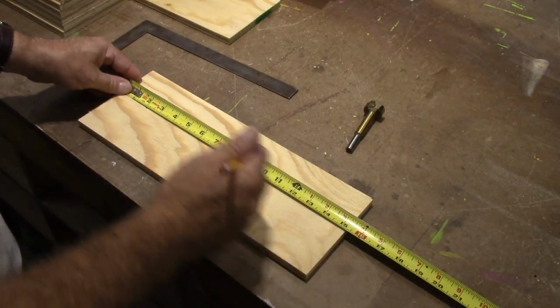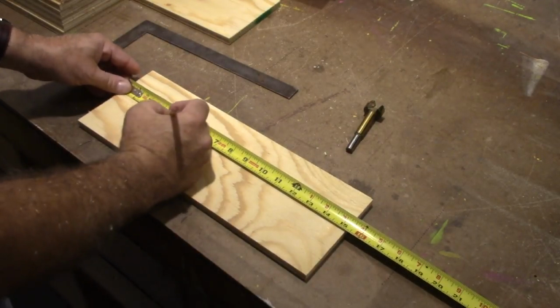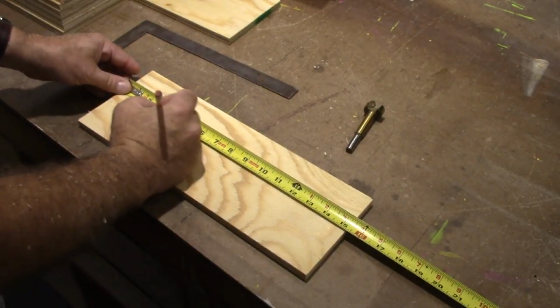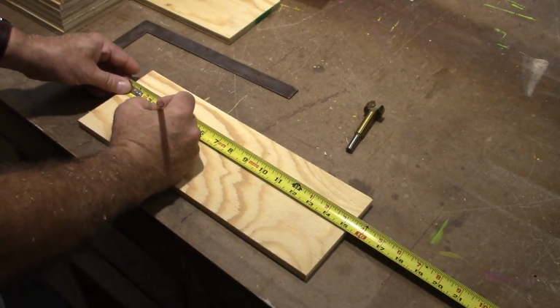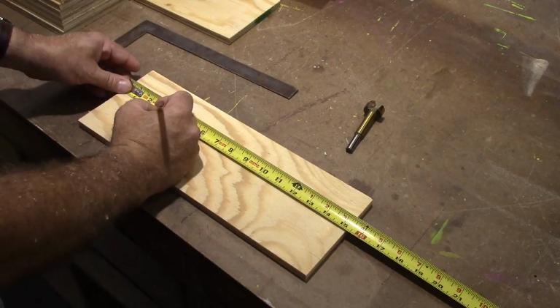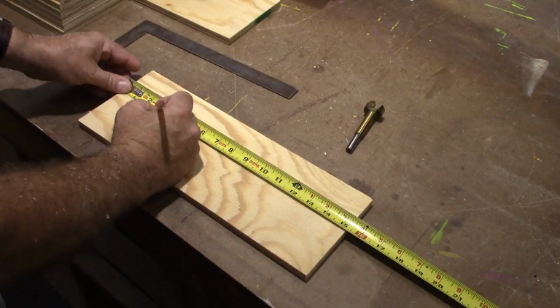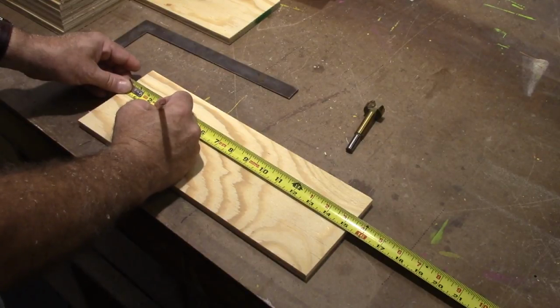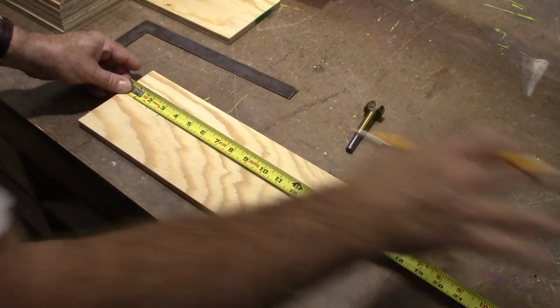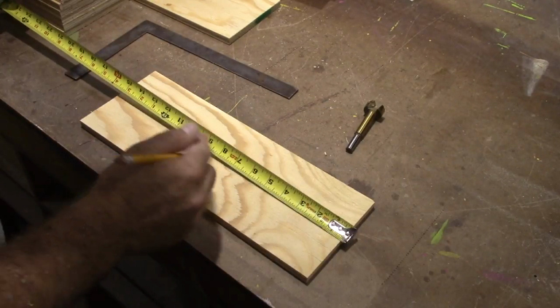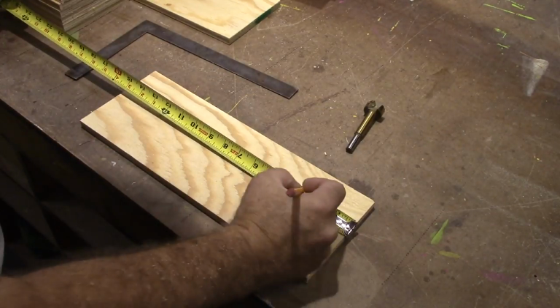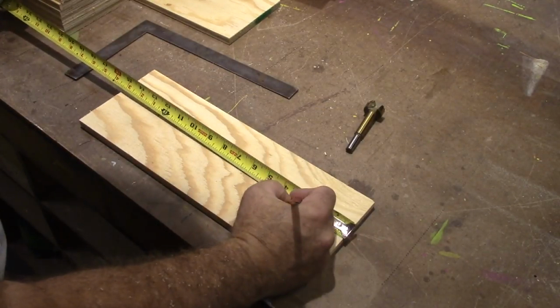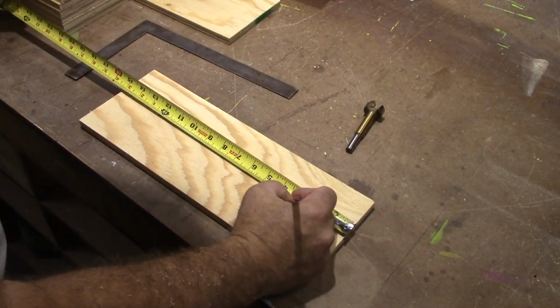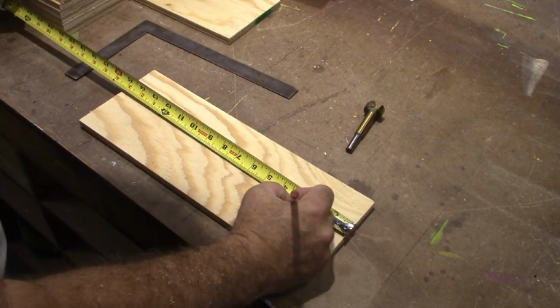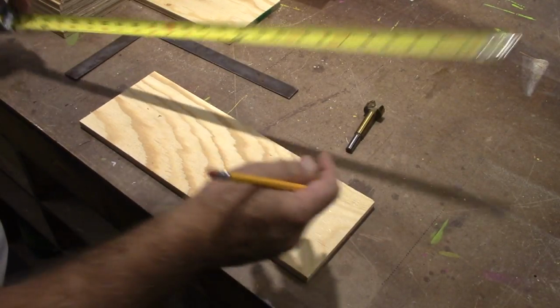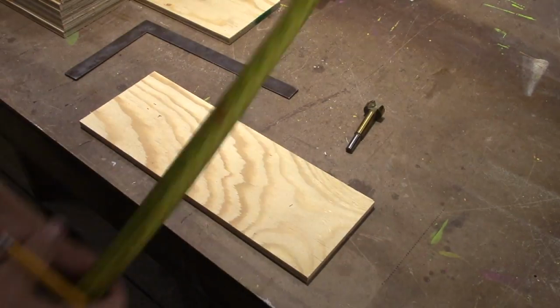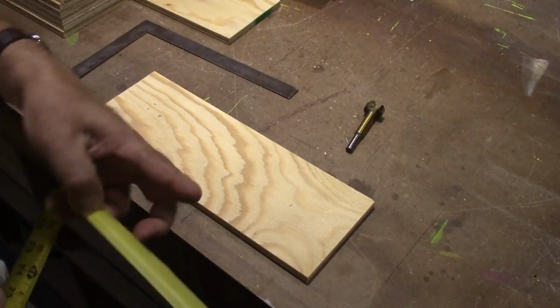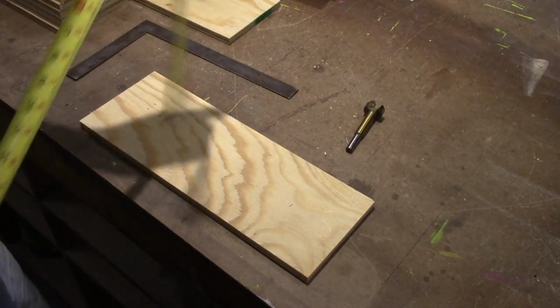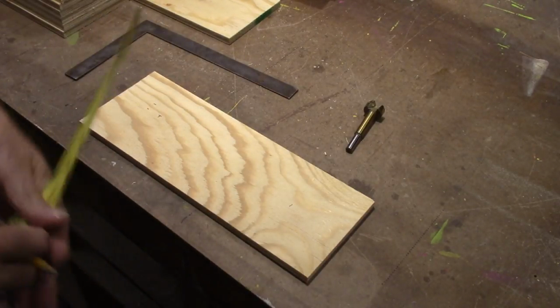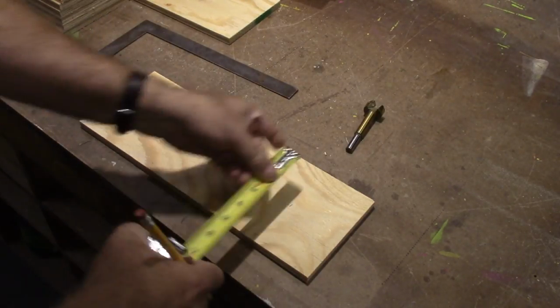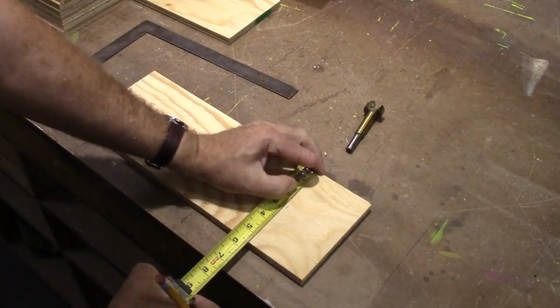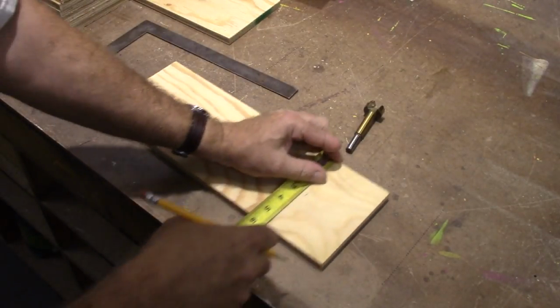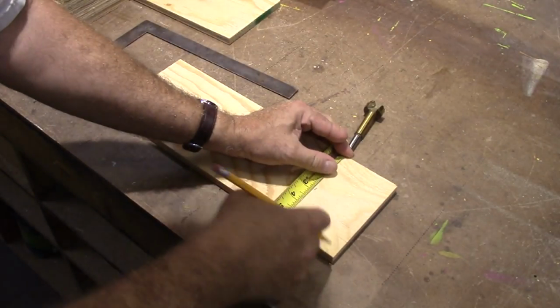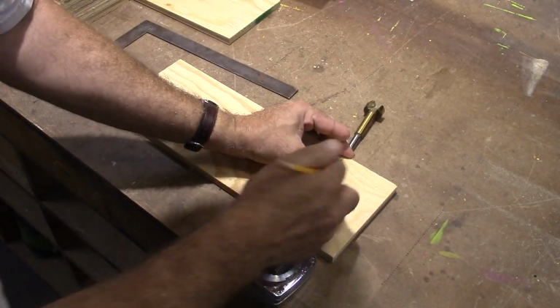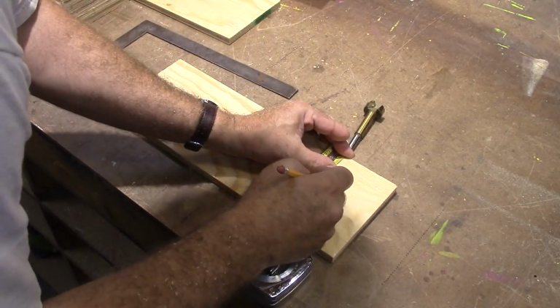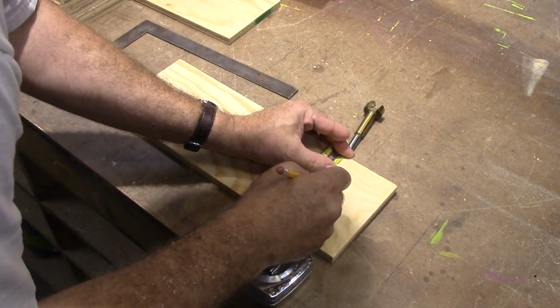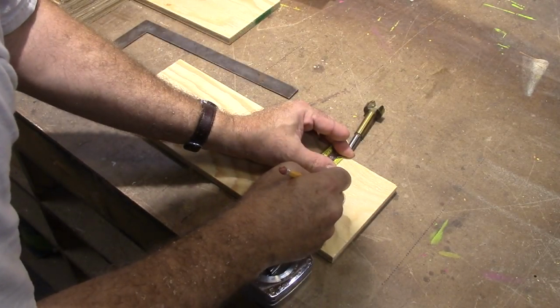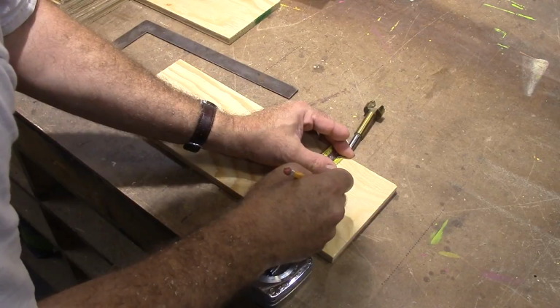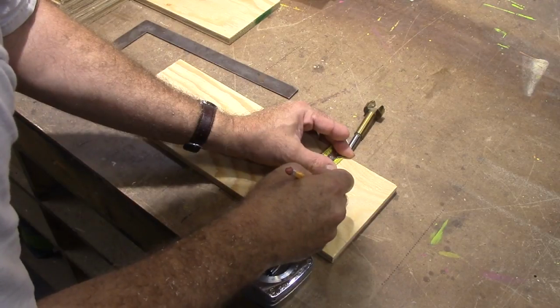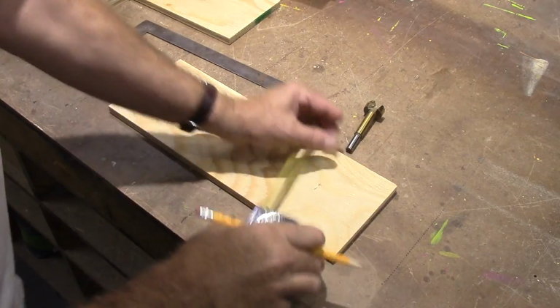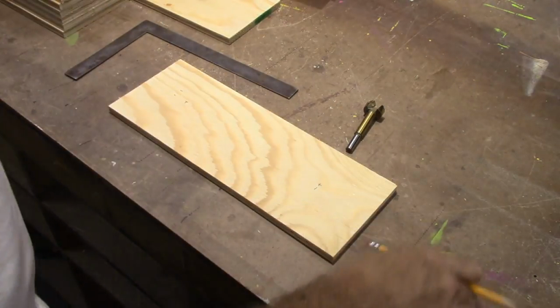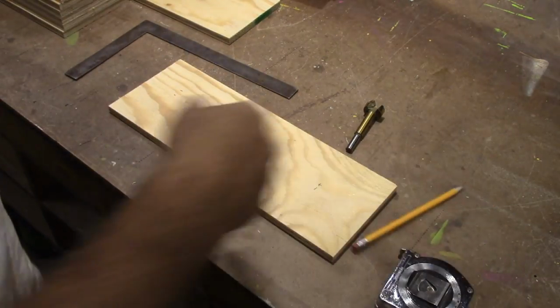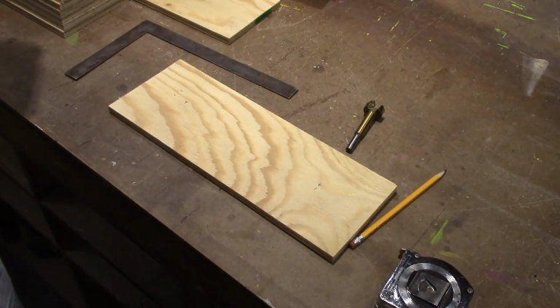And let's come in just an arbitrary three inches. All right, we'll get that drilled.